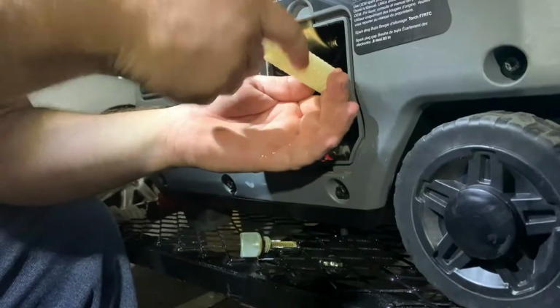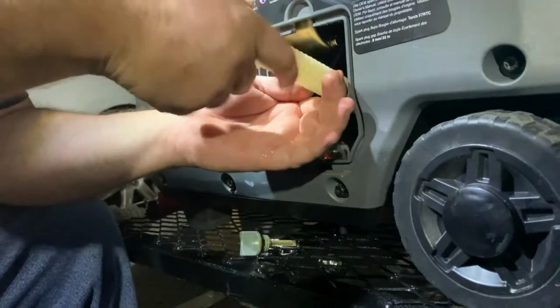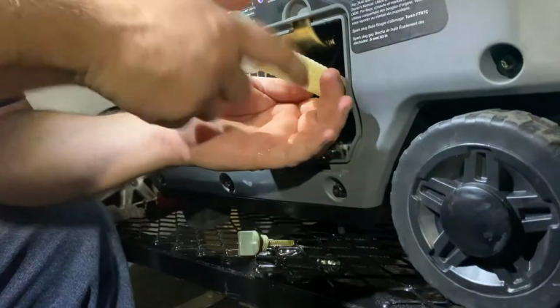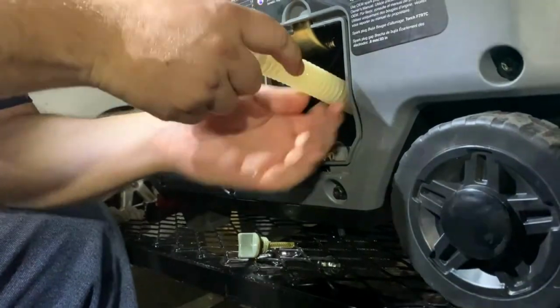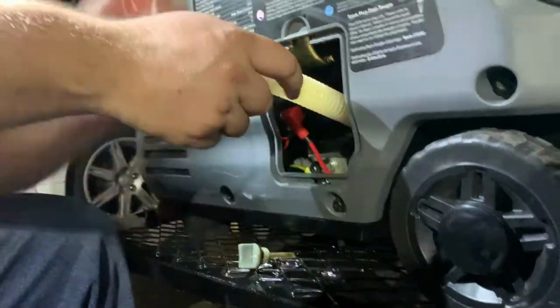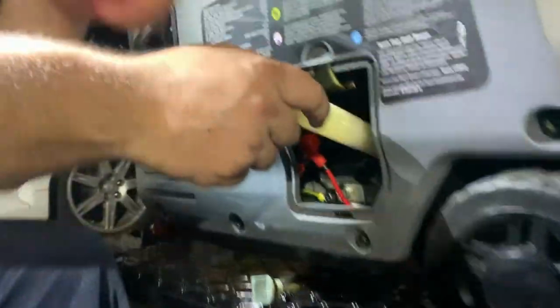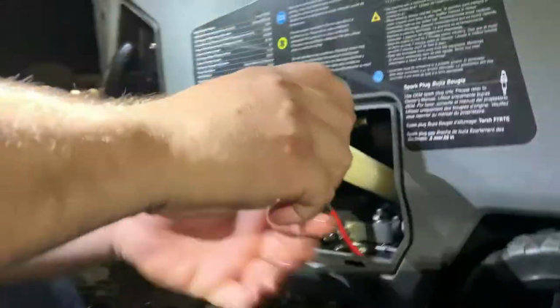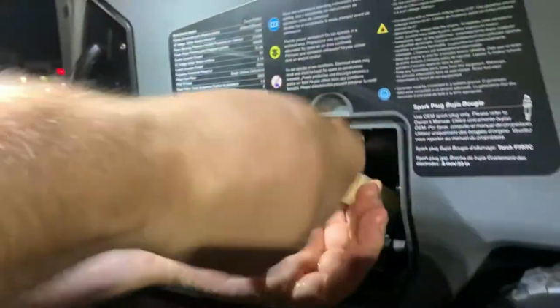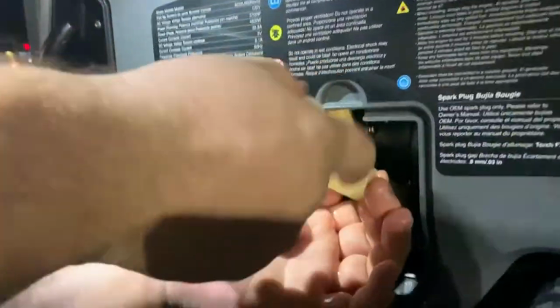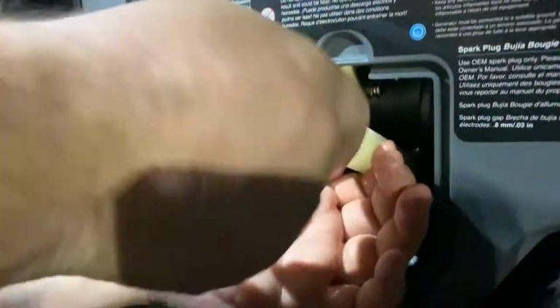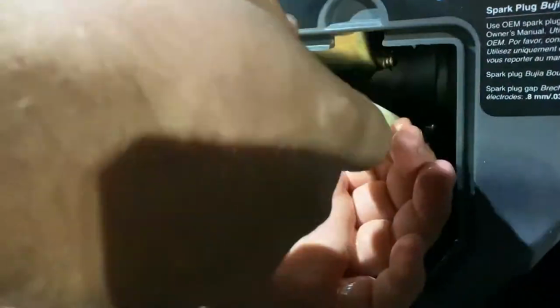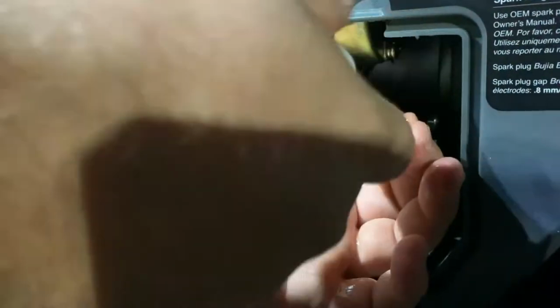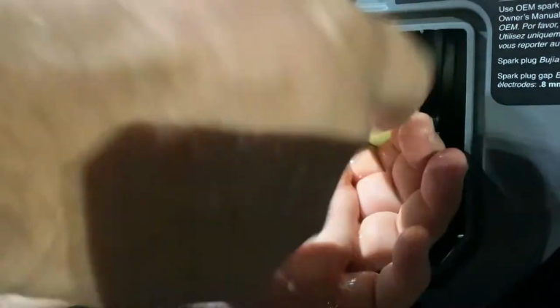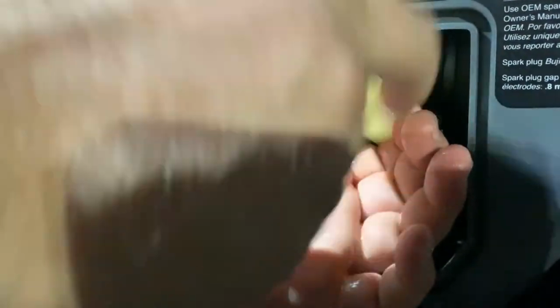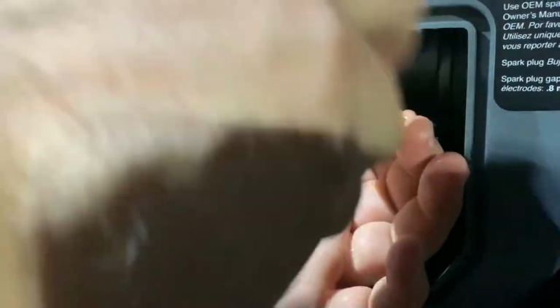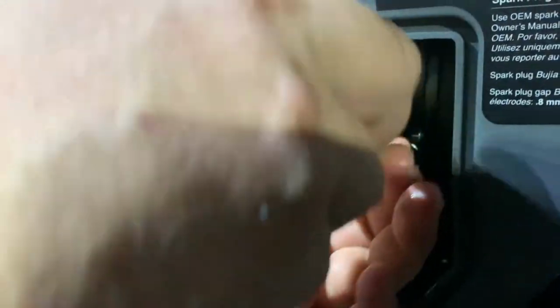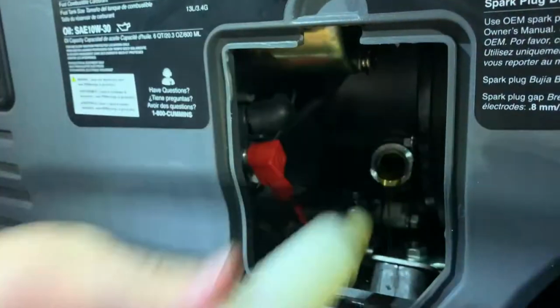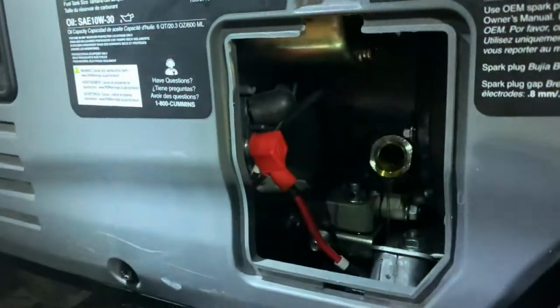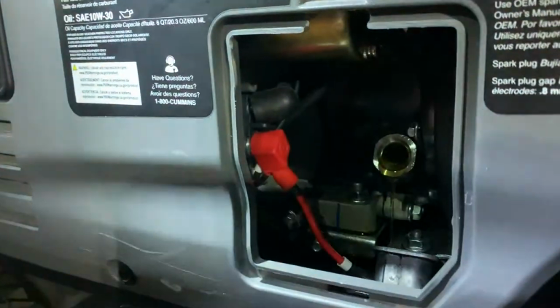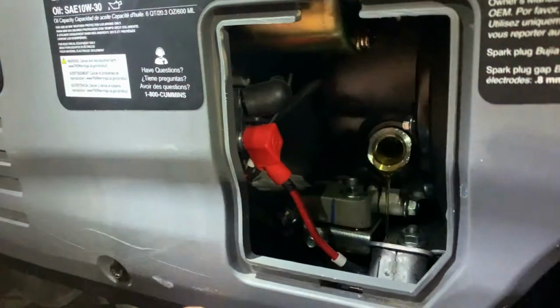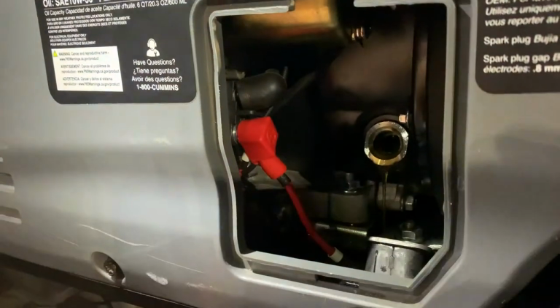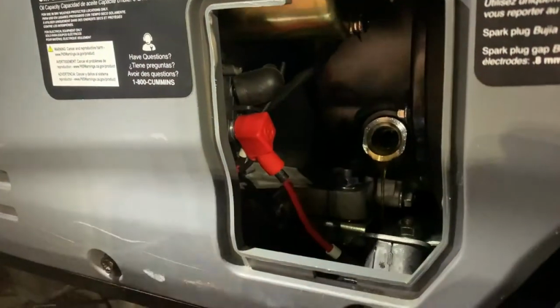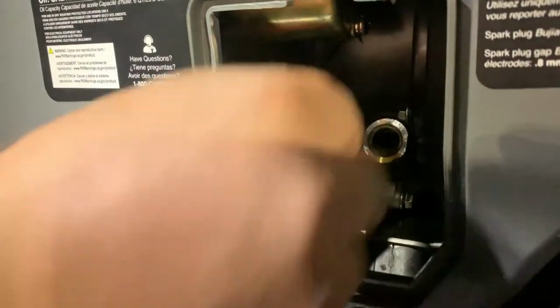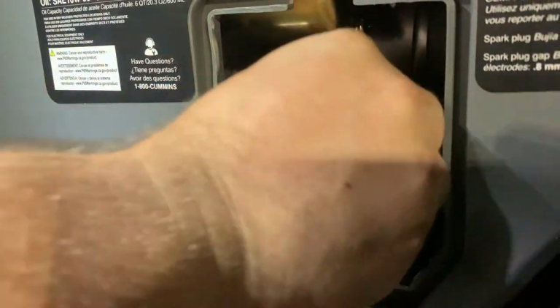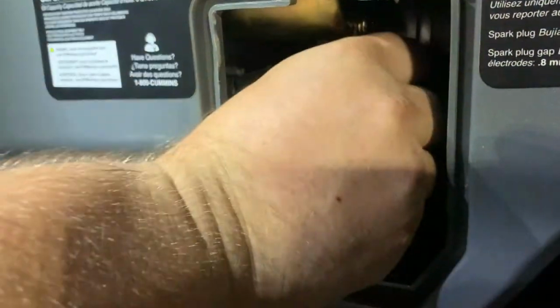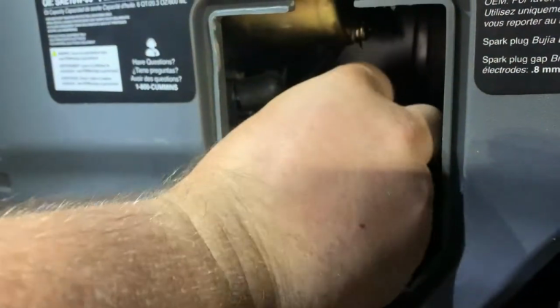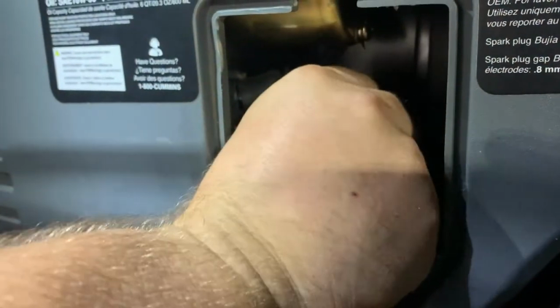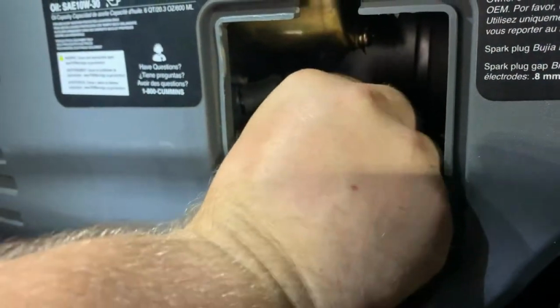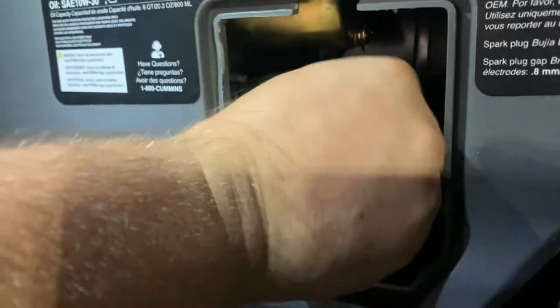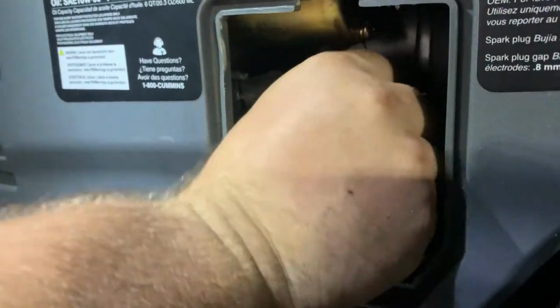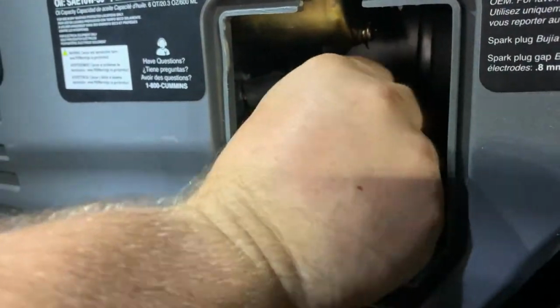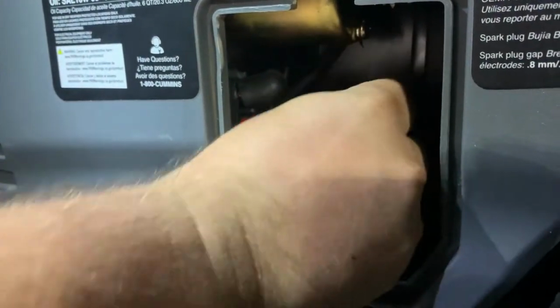Okay, so if you can get from this angle here — as soon as I pull that out, you can see this thing dumping out of there. That's it, so just get that in there as fast as you can.